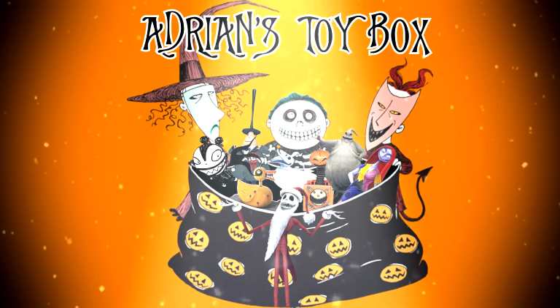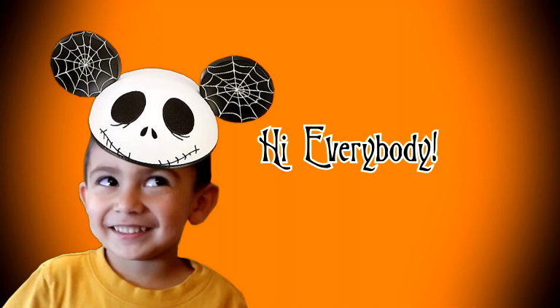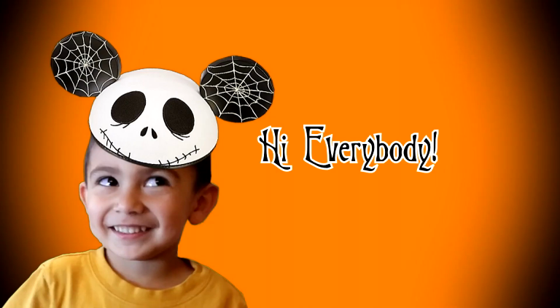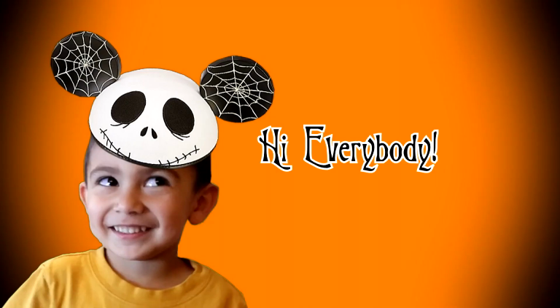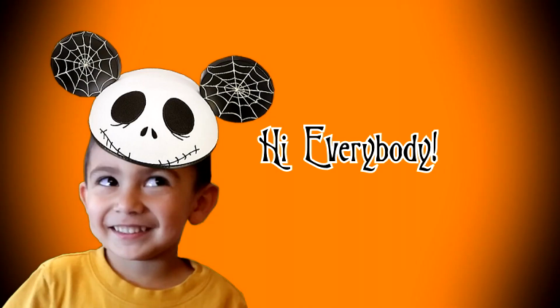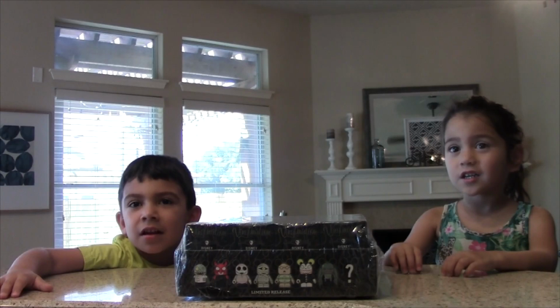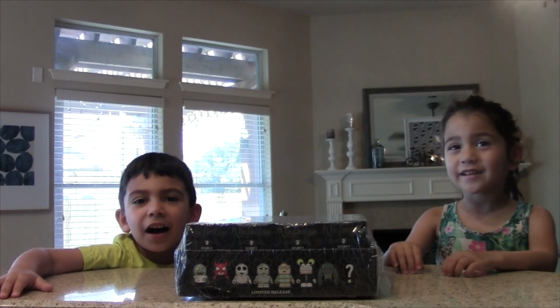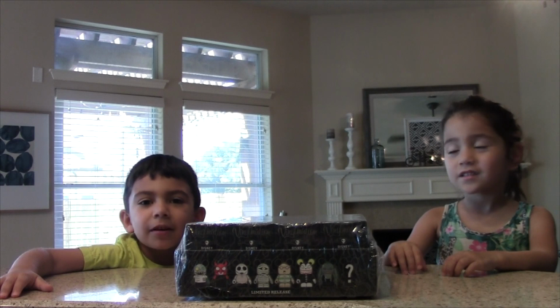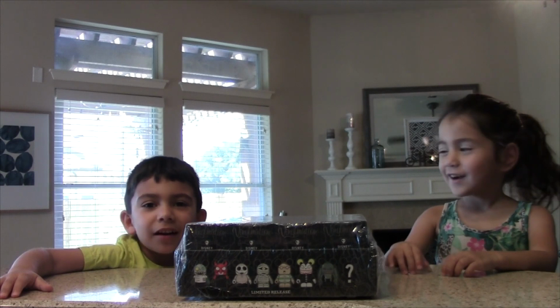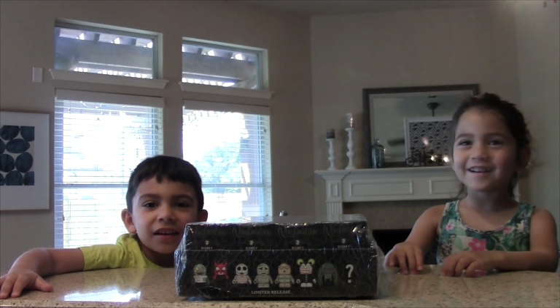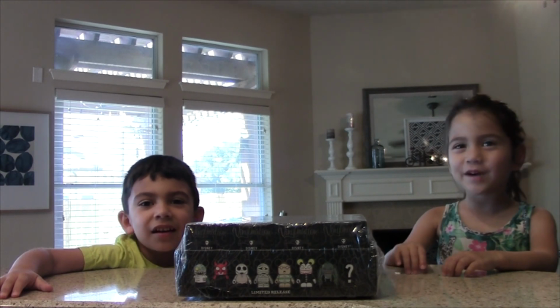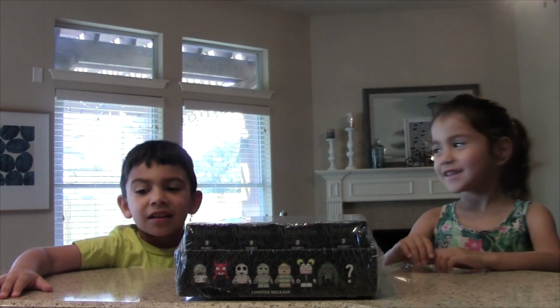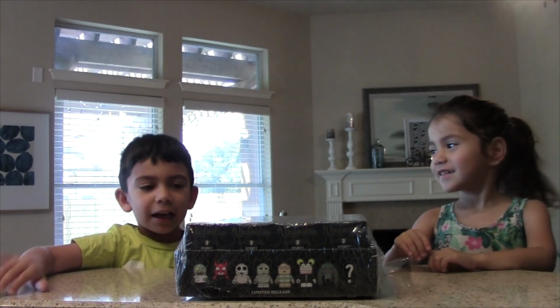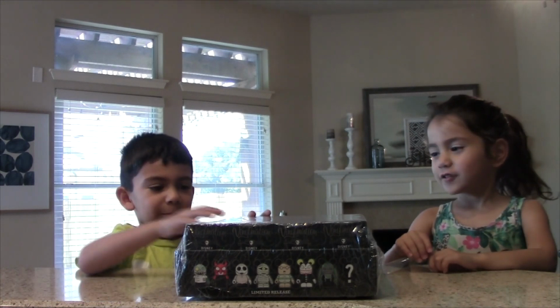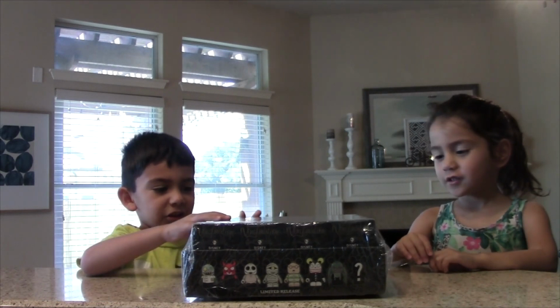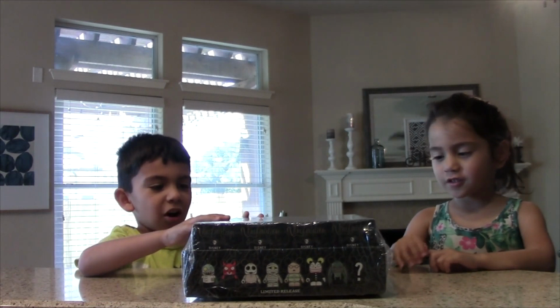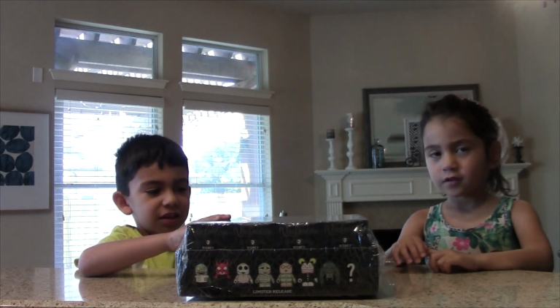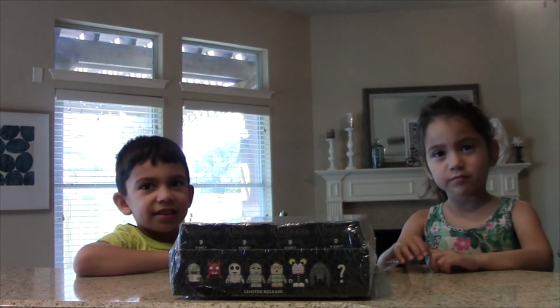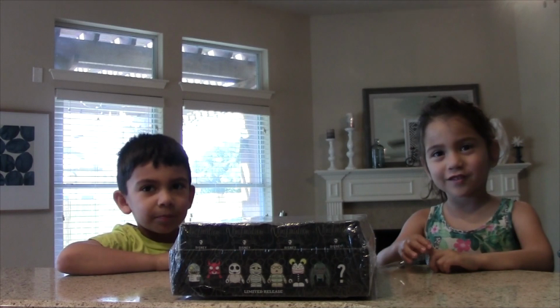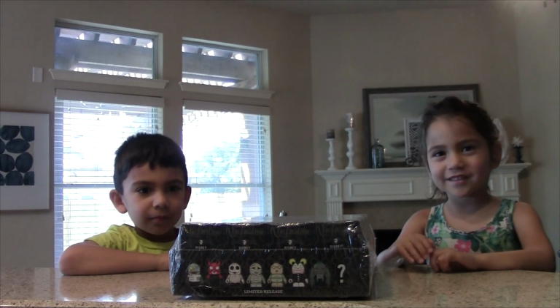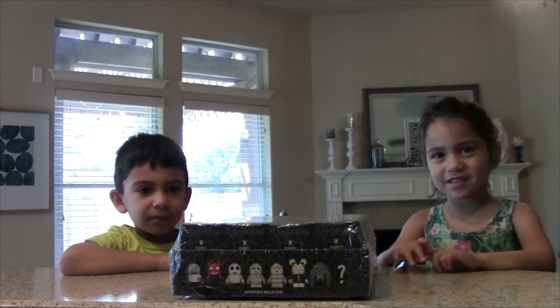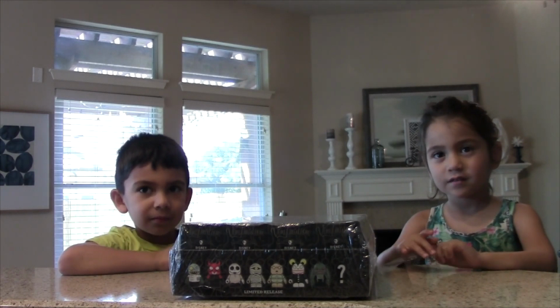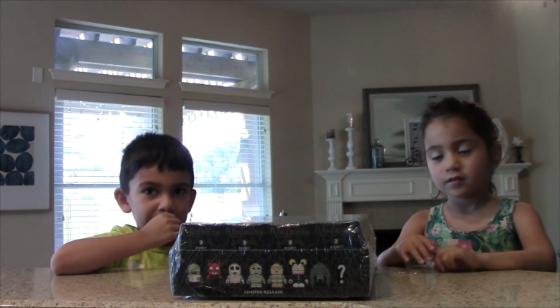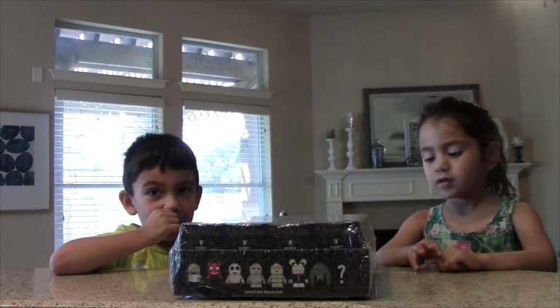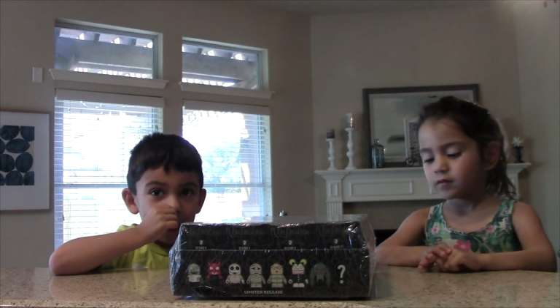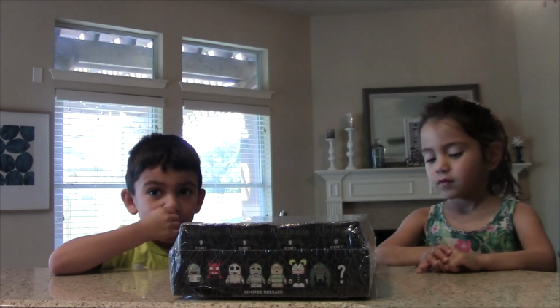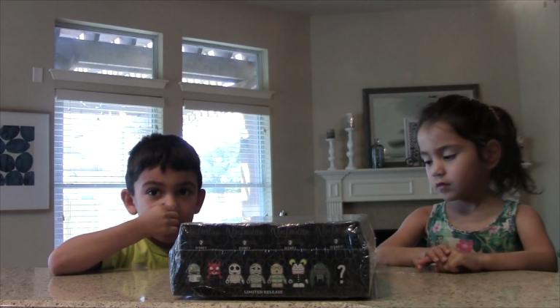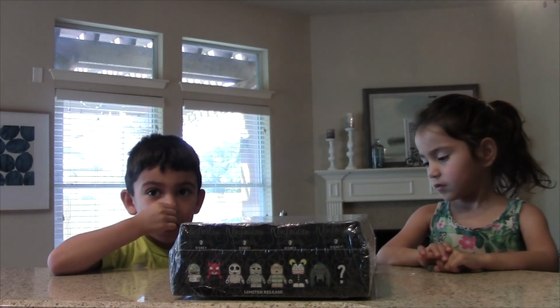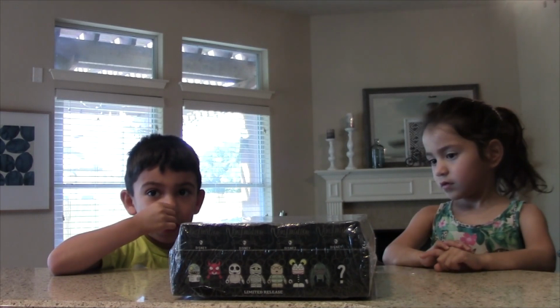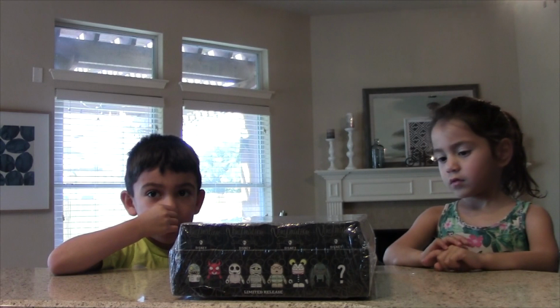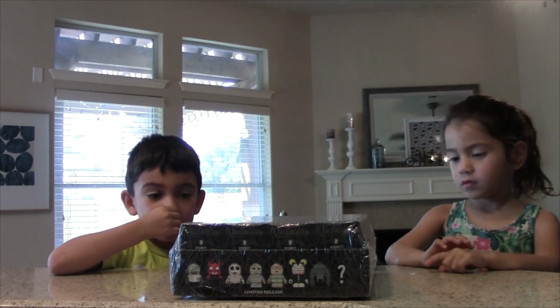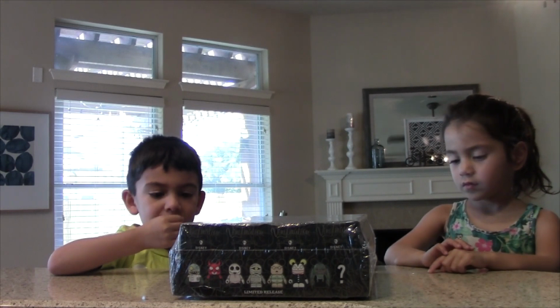Hi everybody! Today we got mystery boxes. So today we got Disney's Vinylmation Mystery Box.